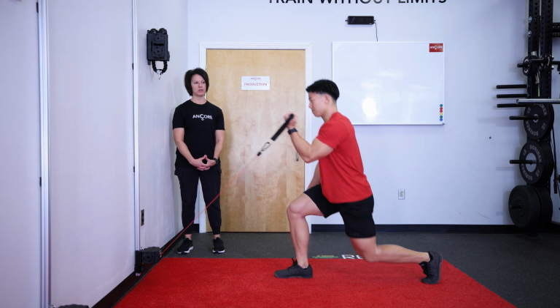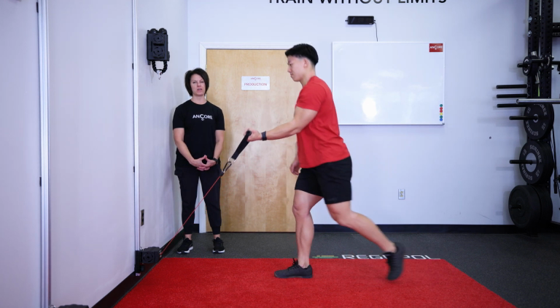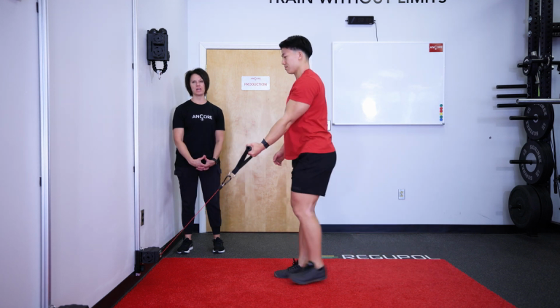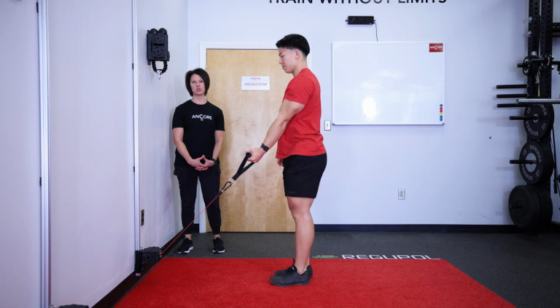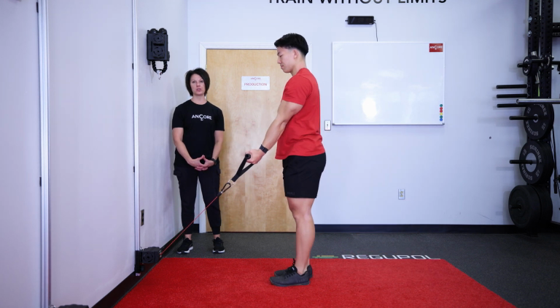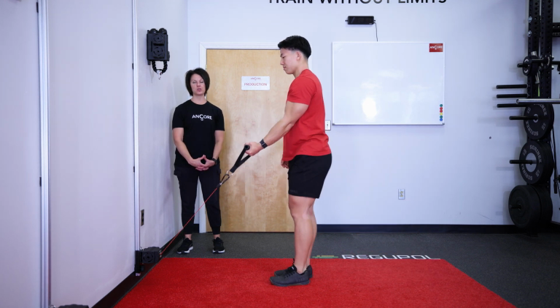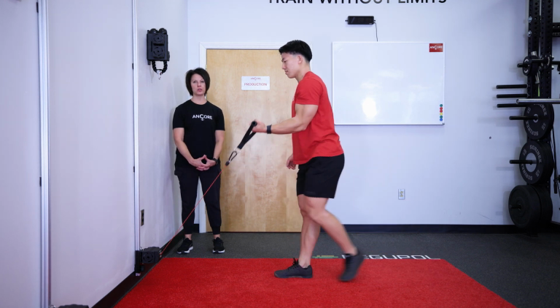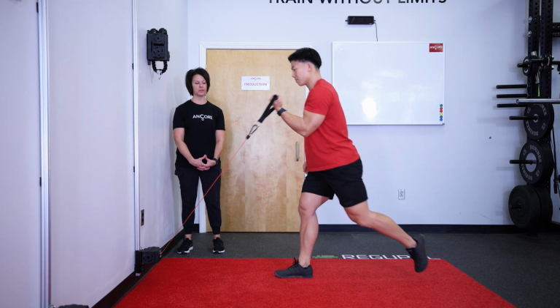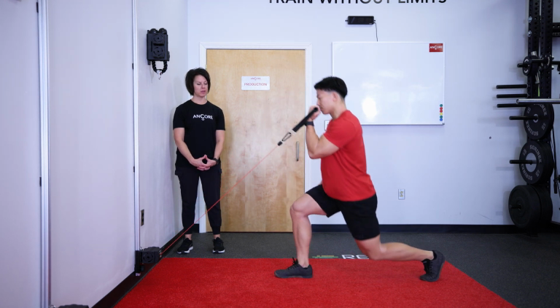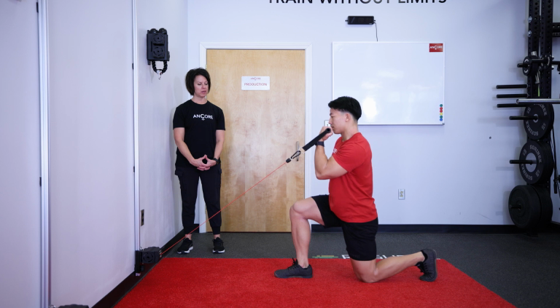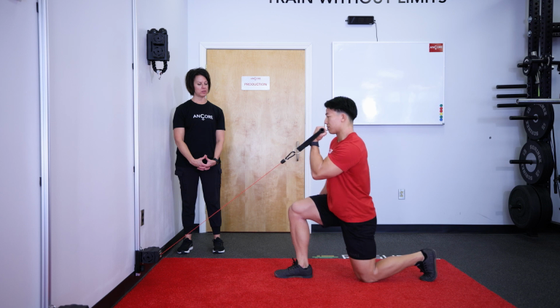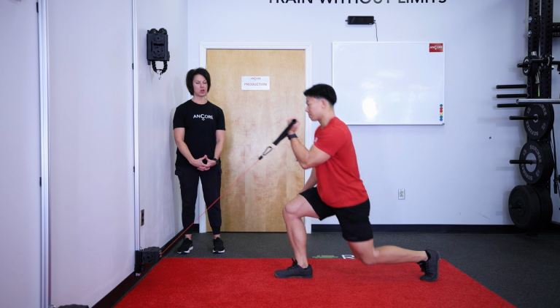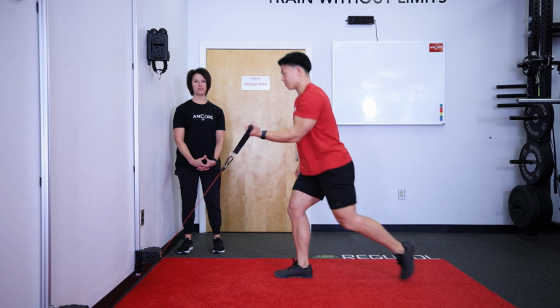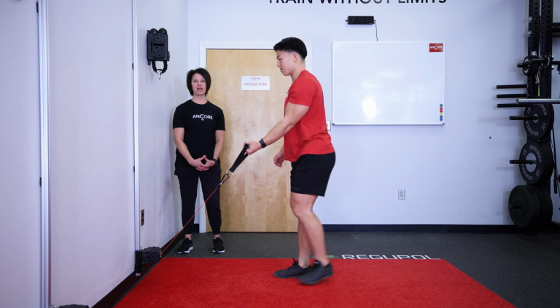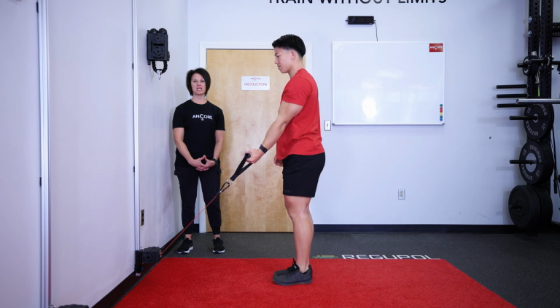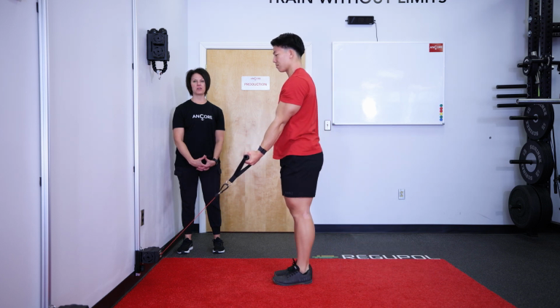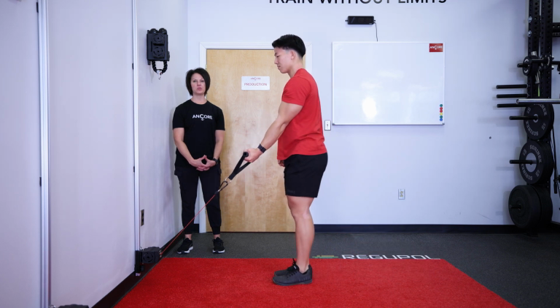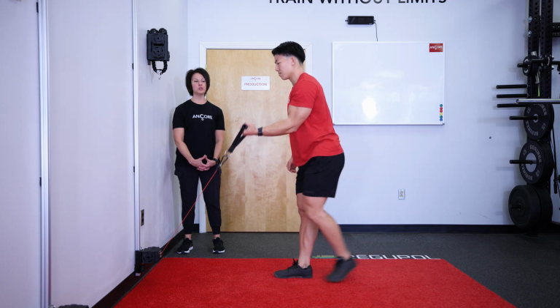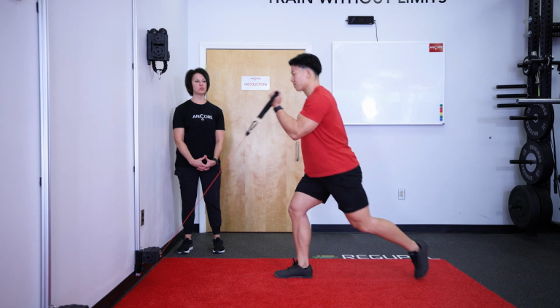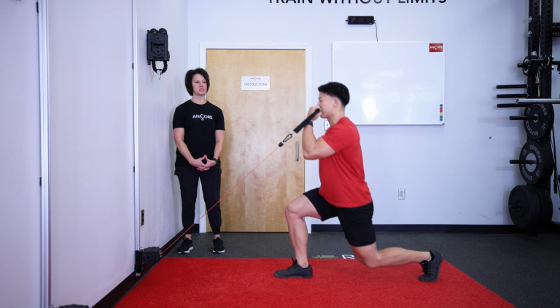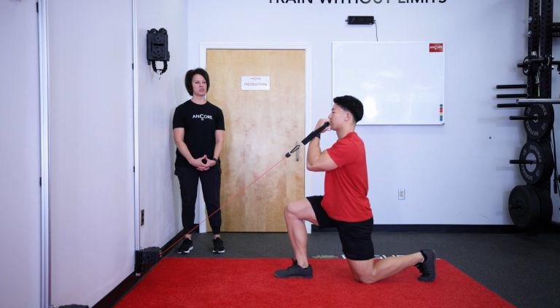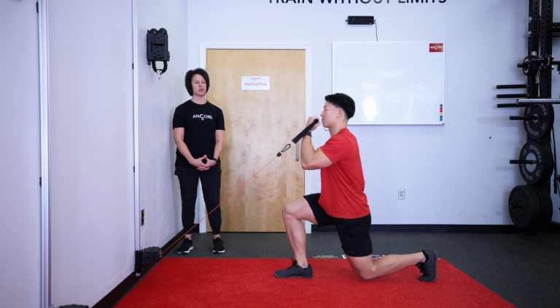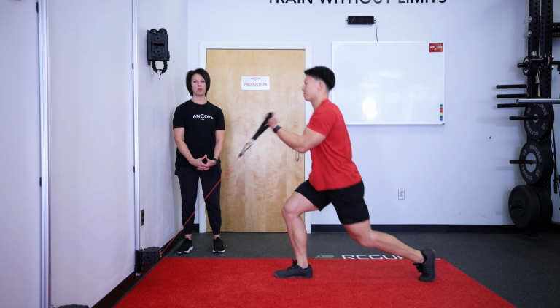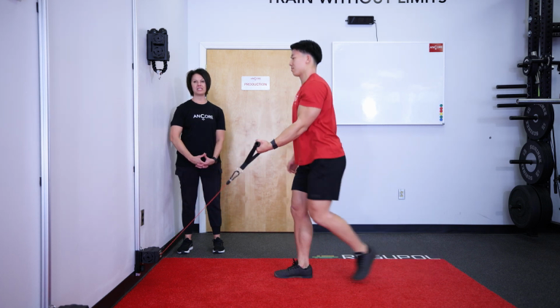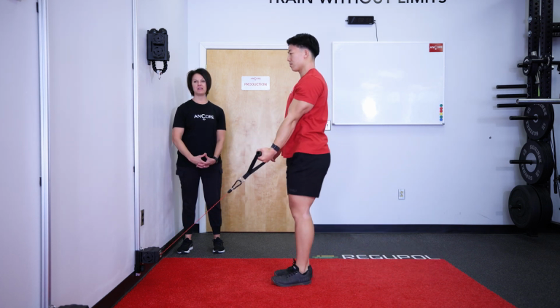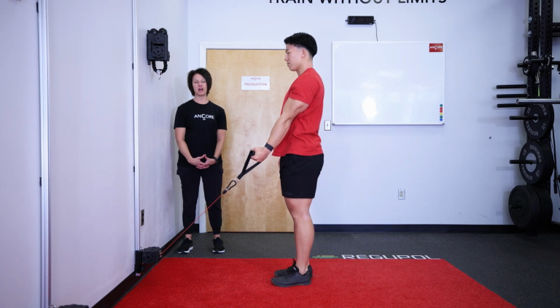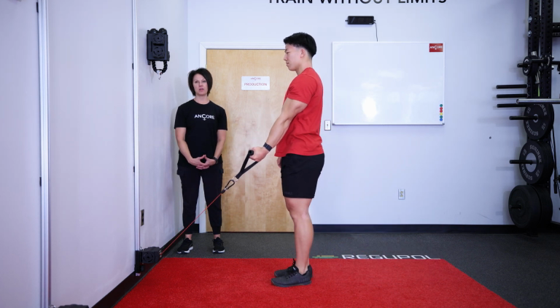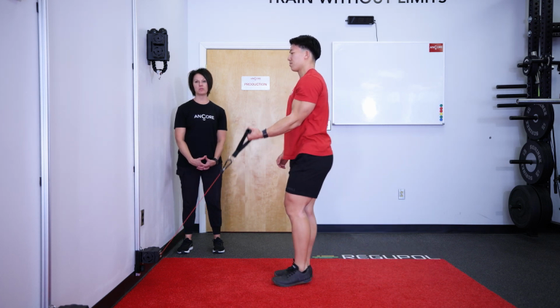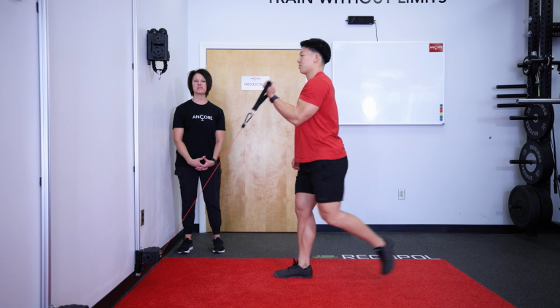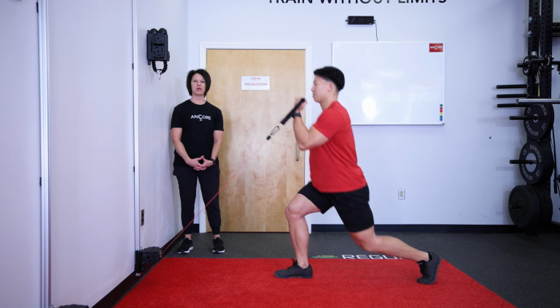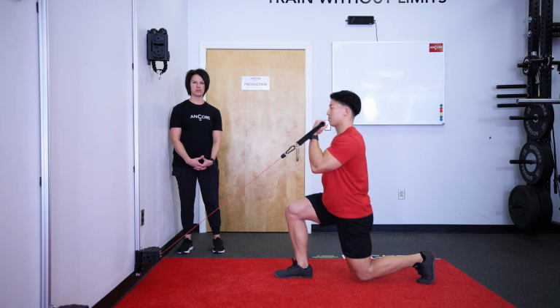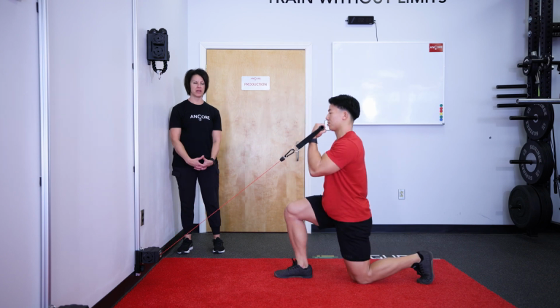Draw the handle towards your shoulder and then draw your feet back together into a neutral position while maintaining the arm resting by your side.